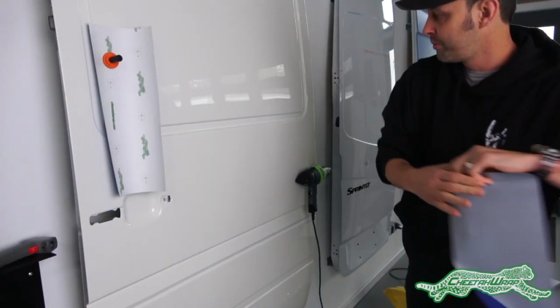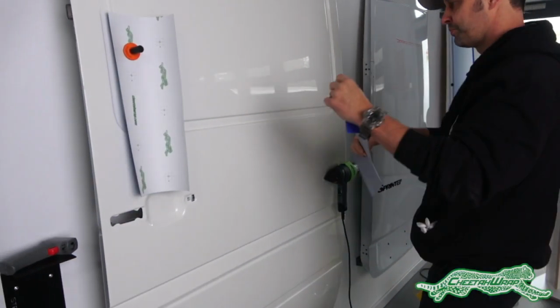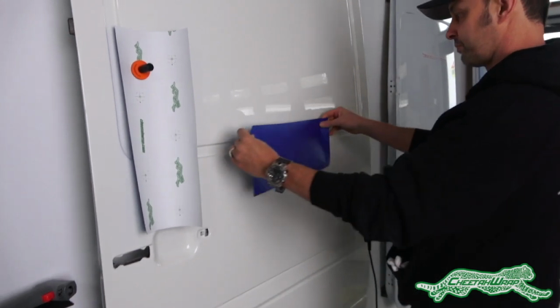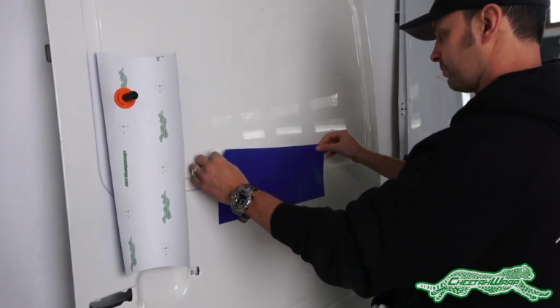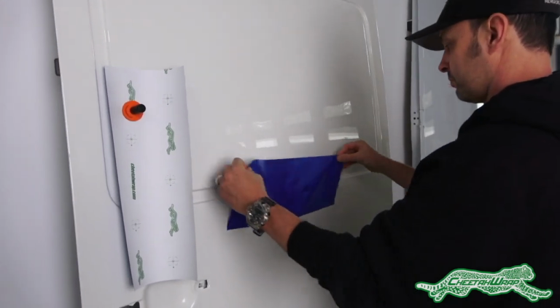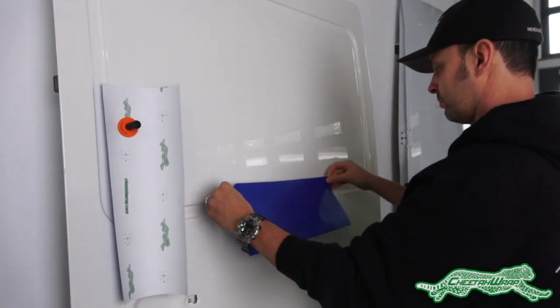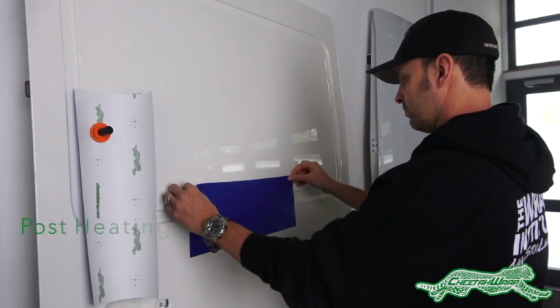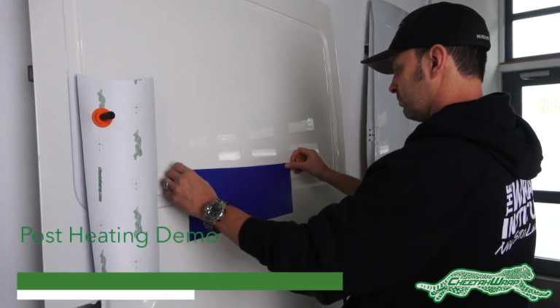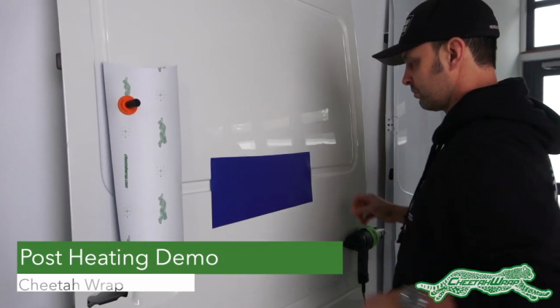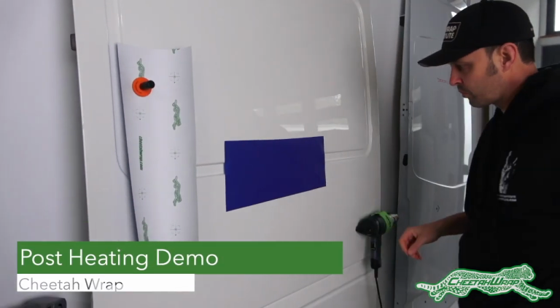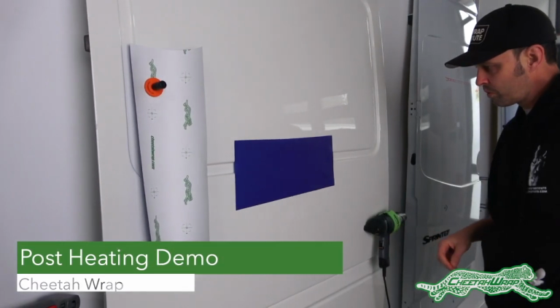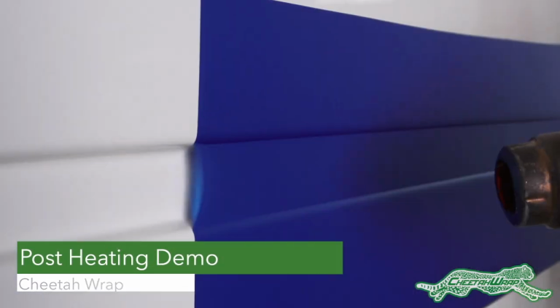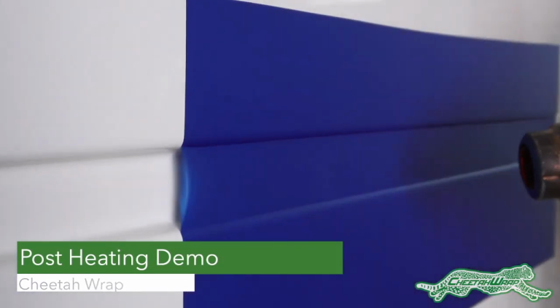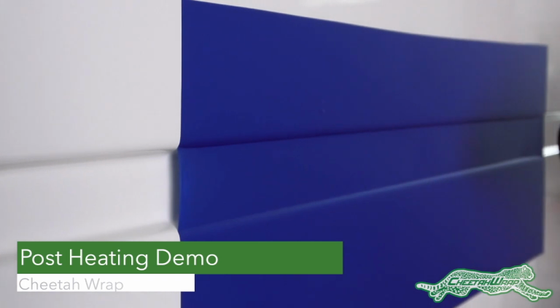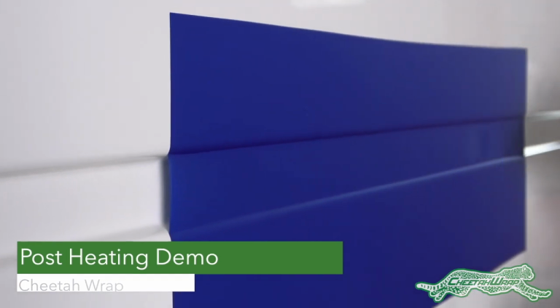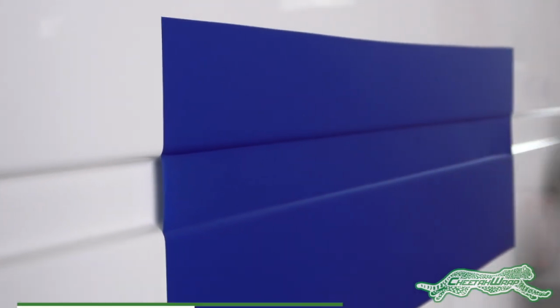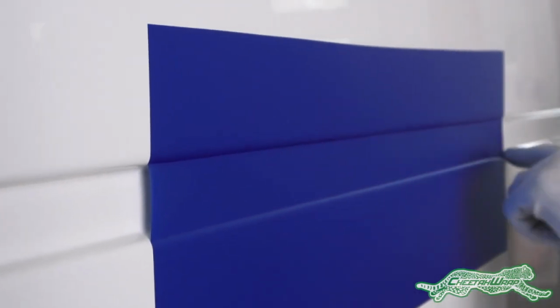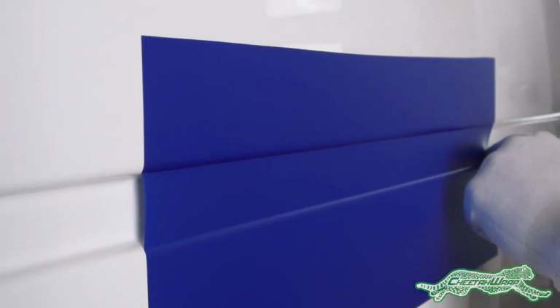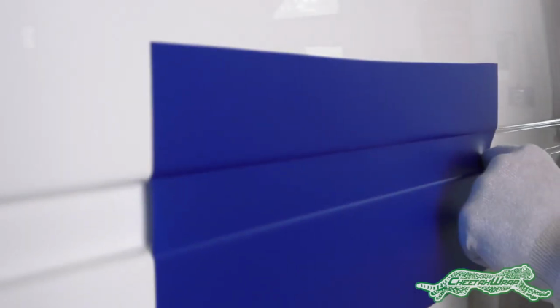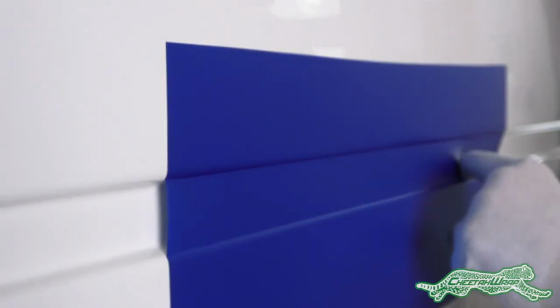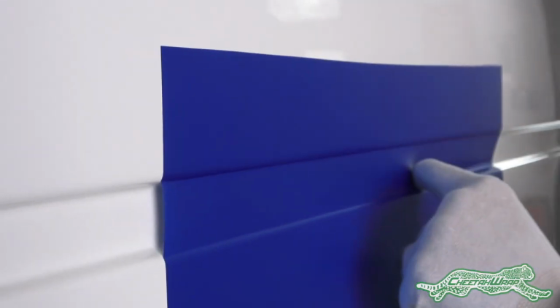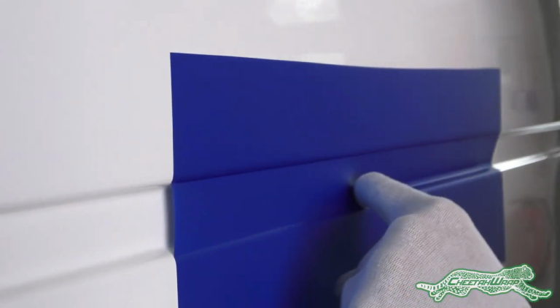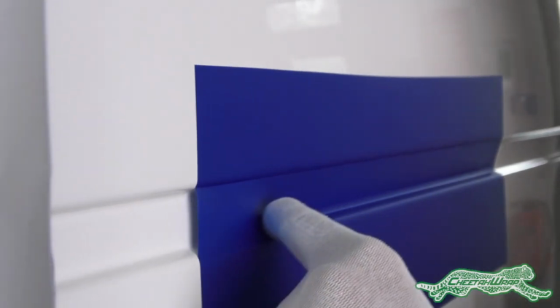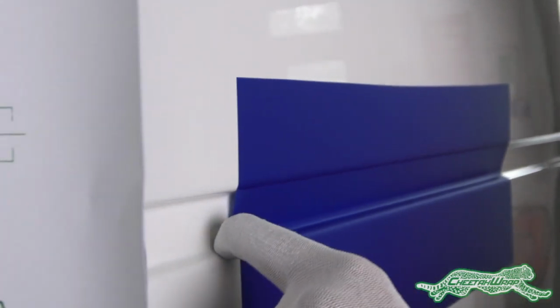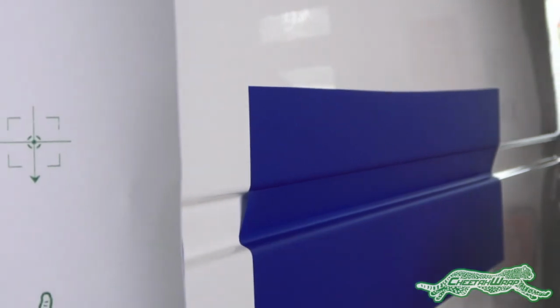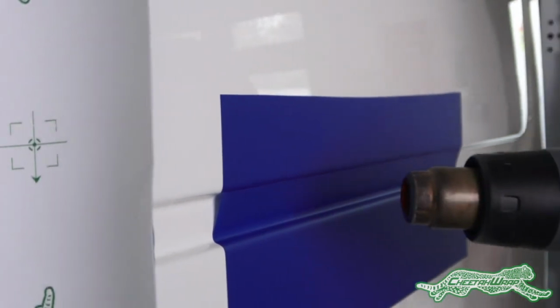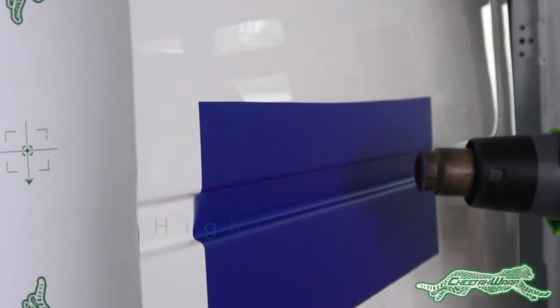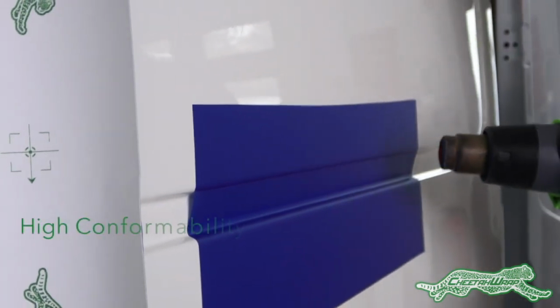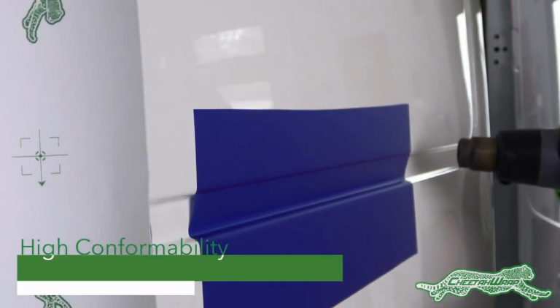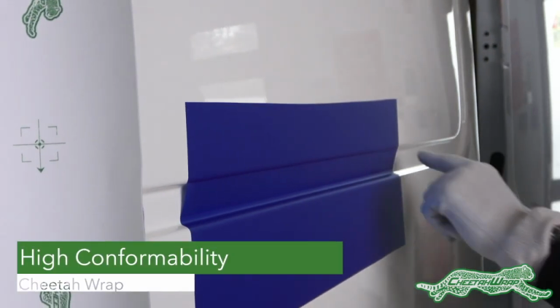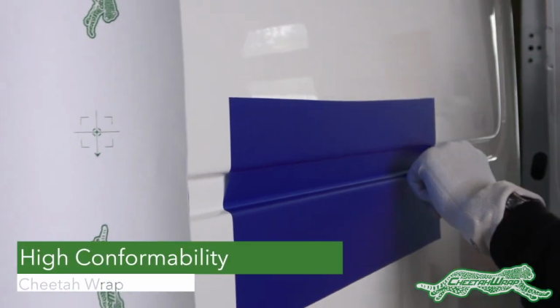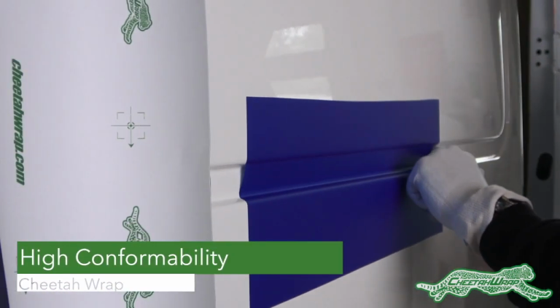Now we get to the importance of post-heating, and here's a great demo to show it. One piece of Cheetah Wrap is bridged over the recessed area and formed in. Due to the unique thickness, it can conform to this area quite easily.